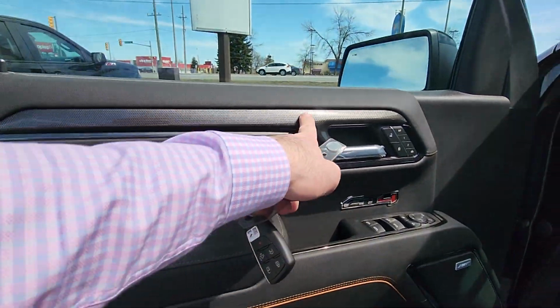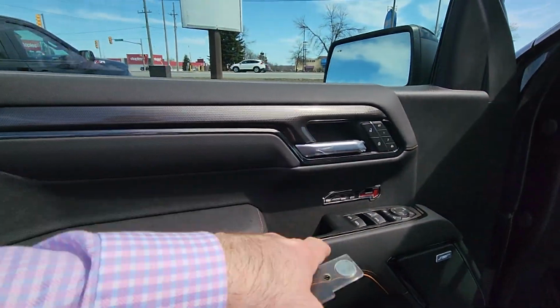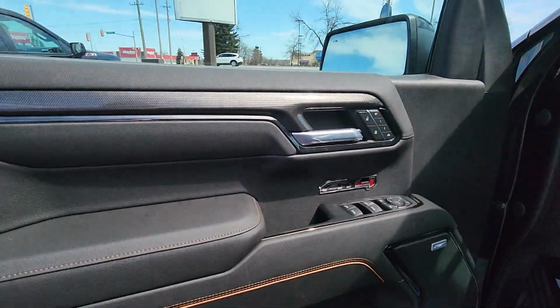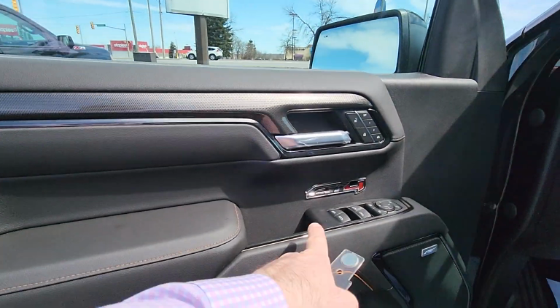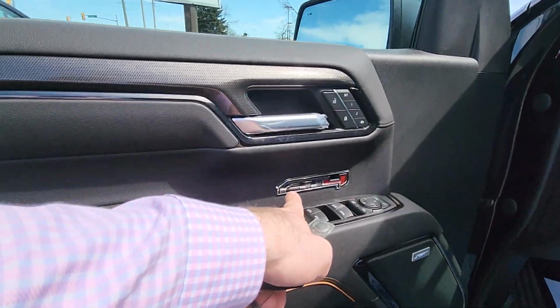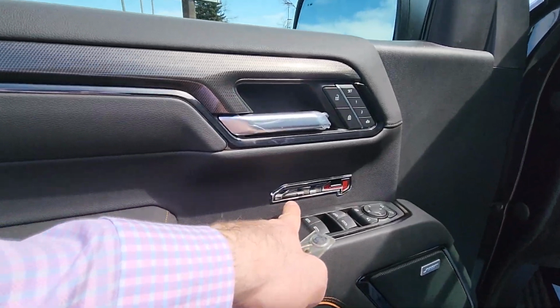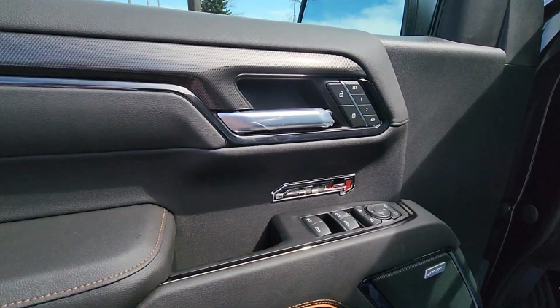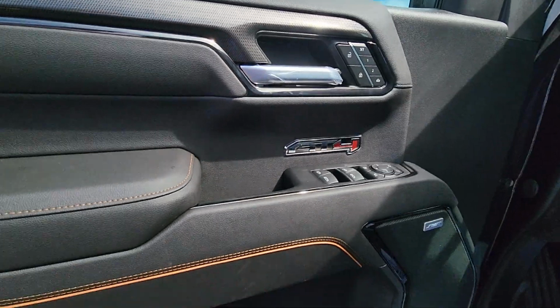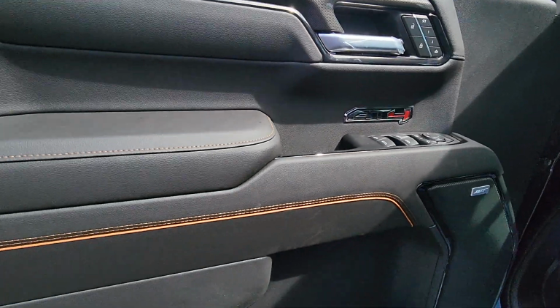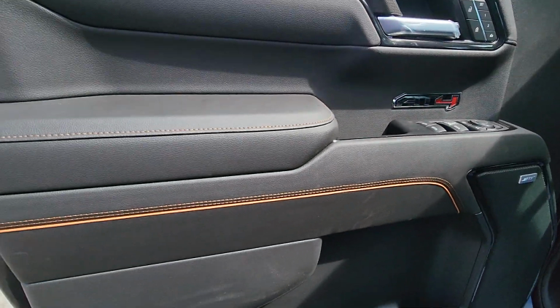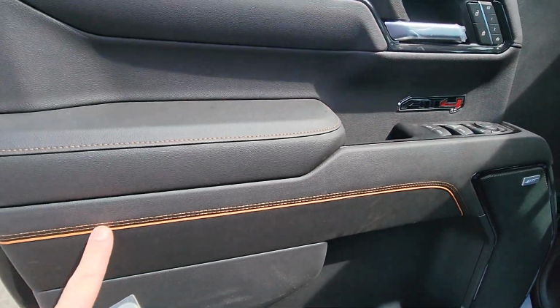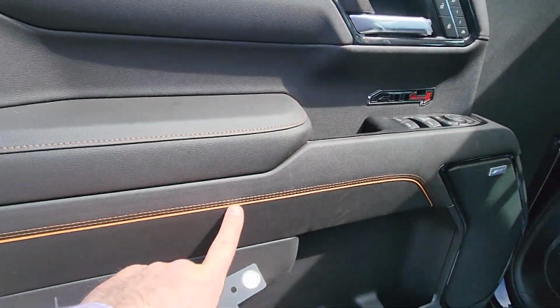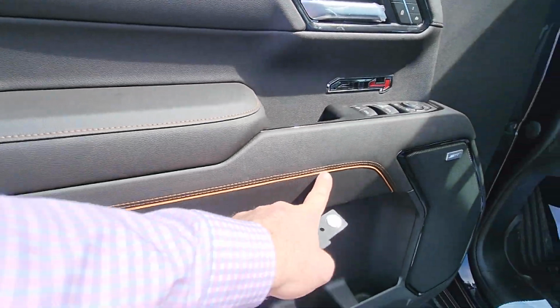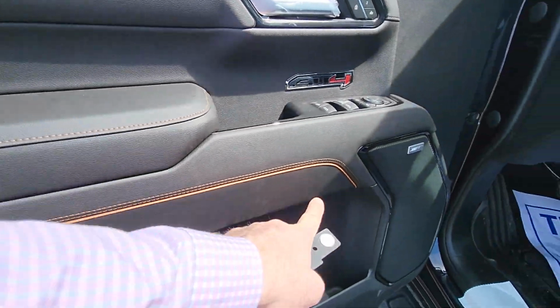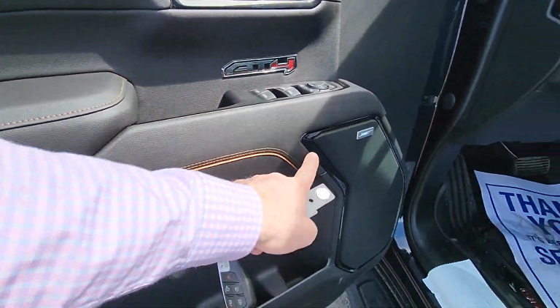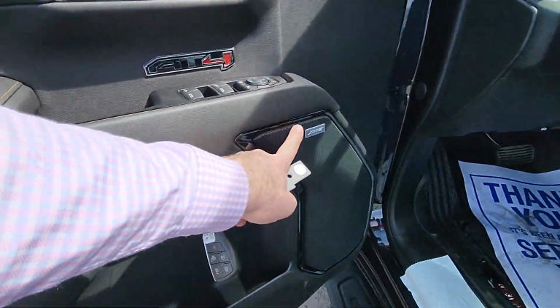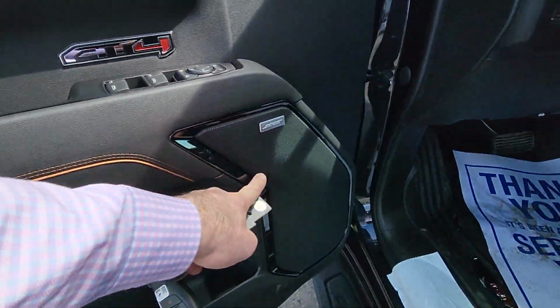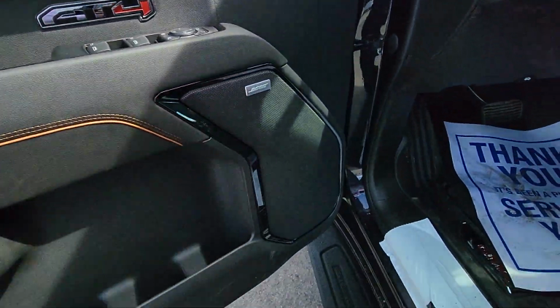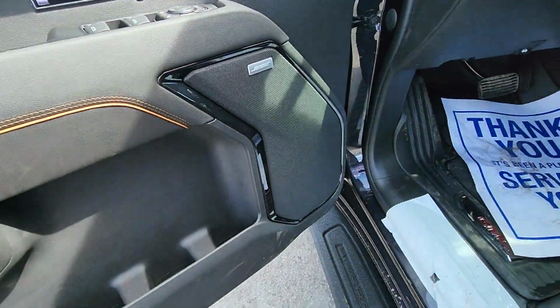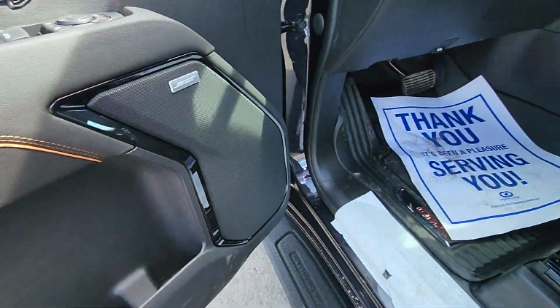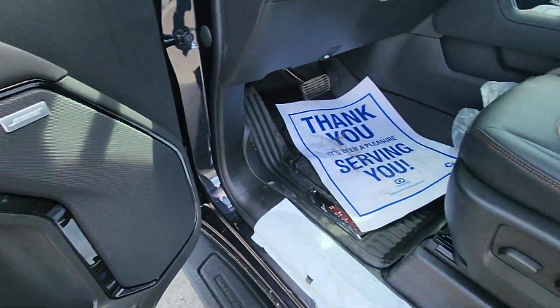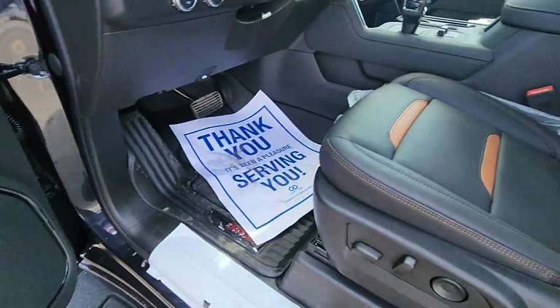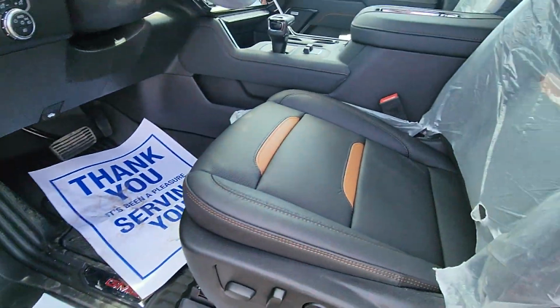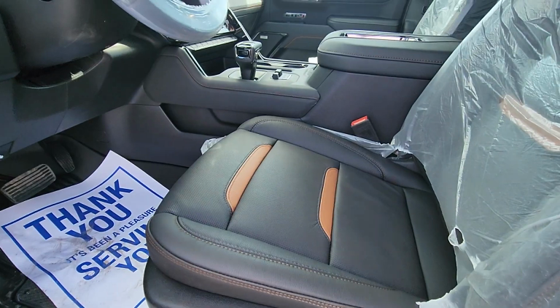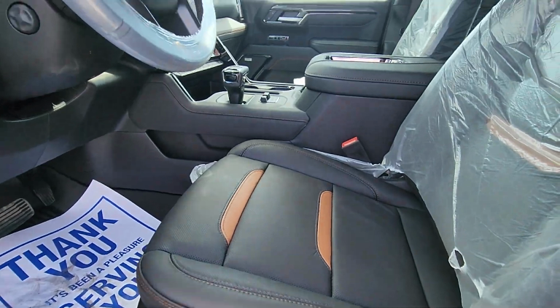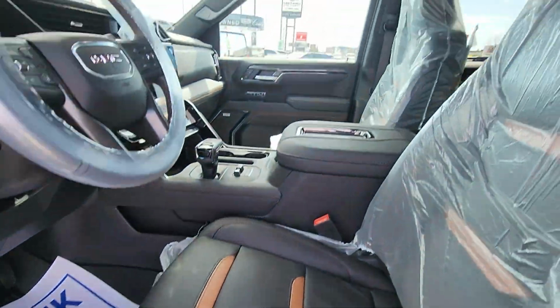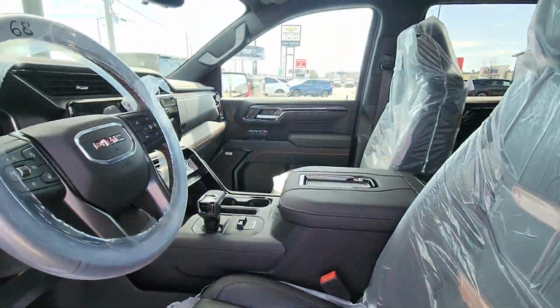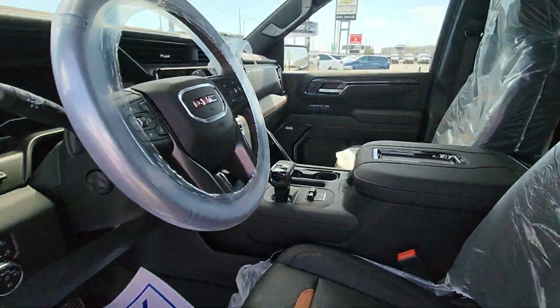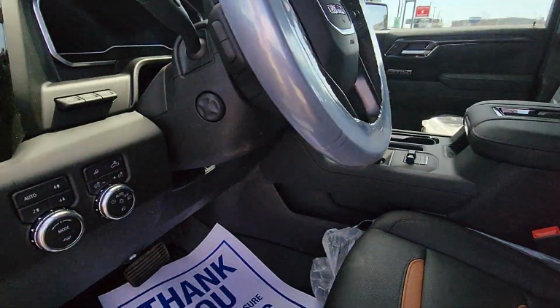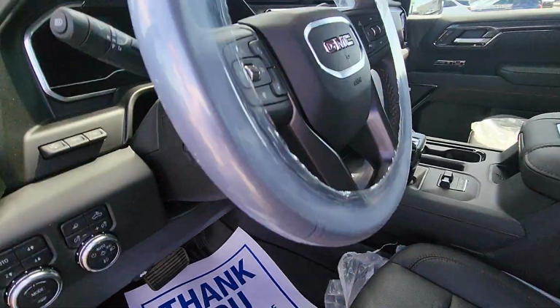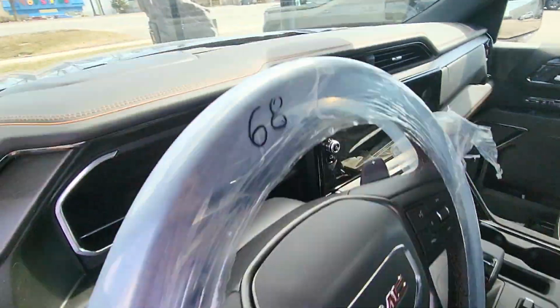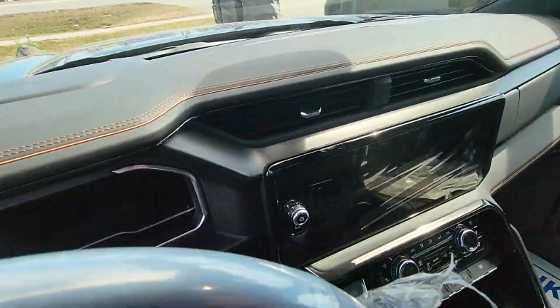Passive entry, the new moldings on the doors, carbon fiber trim, little AT4 badging, Kalahari accents. Yours has the Bose stereo upgrade, similar seats to what we had.